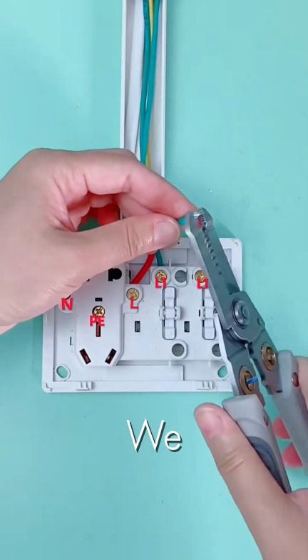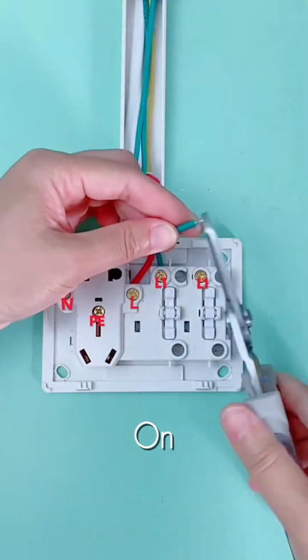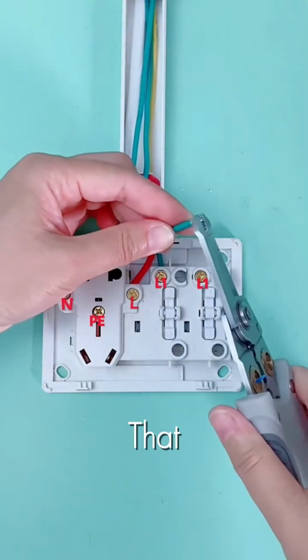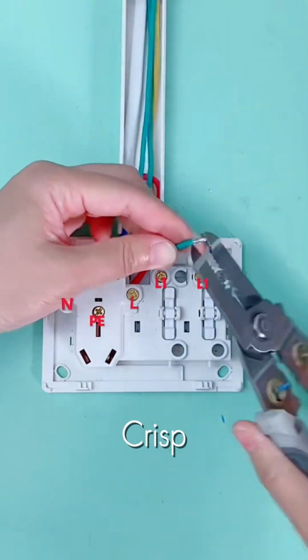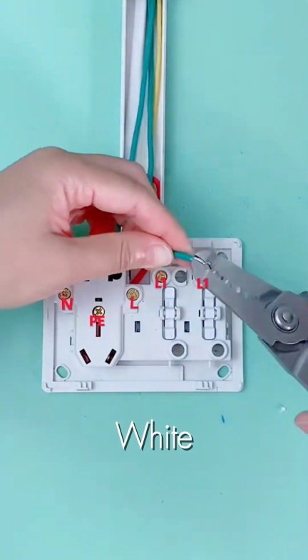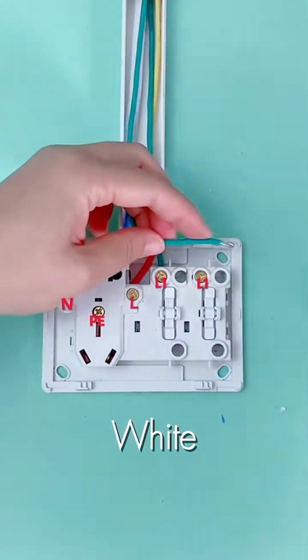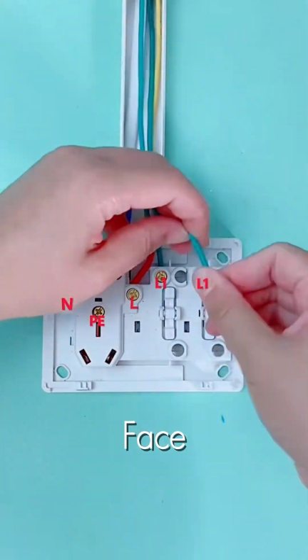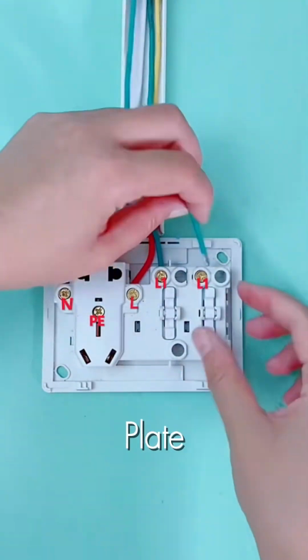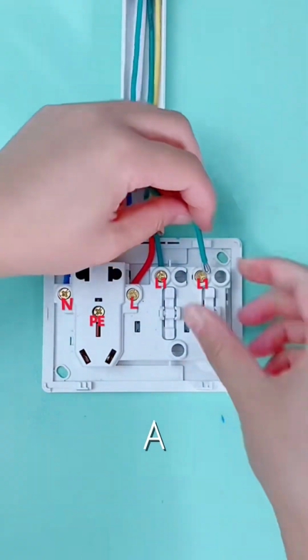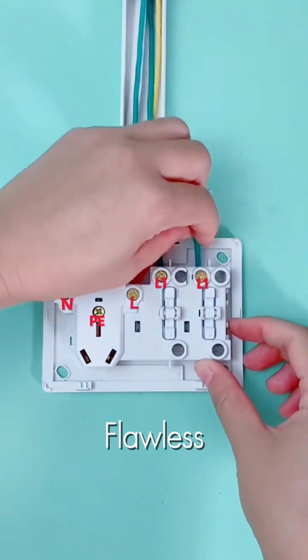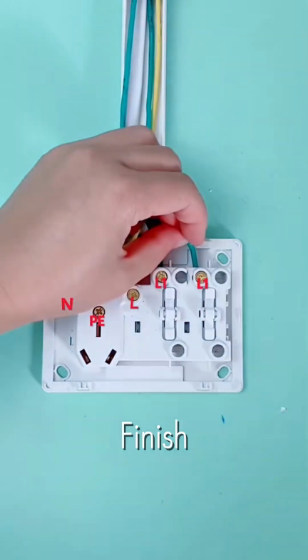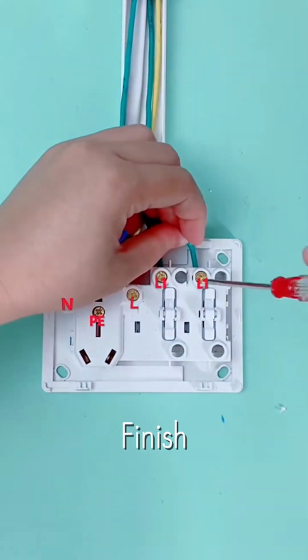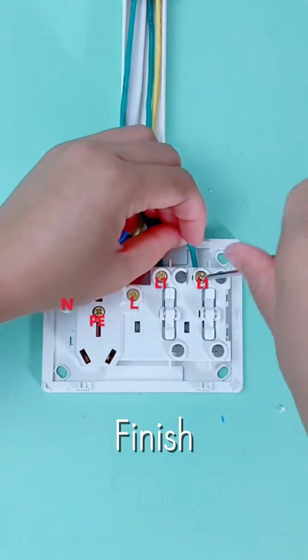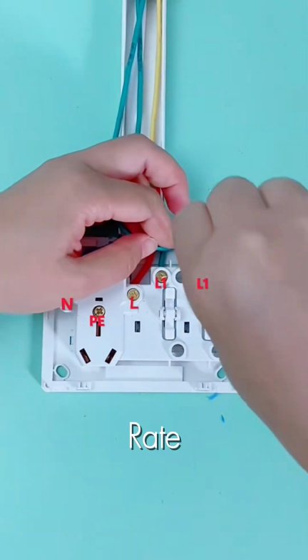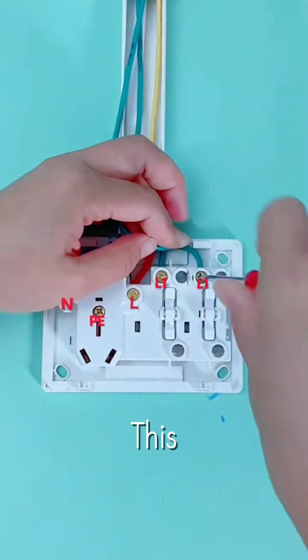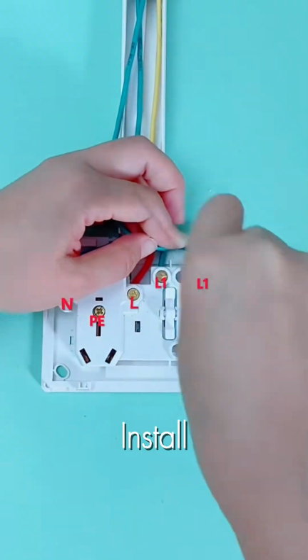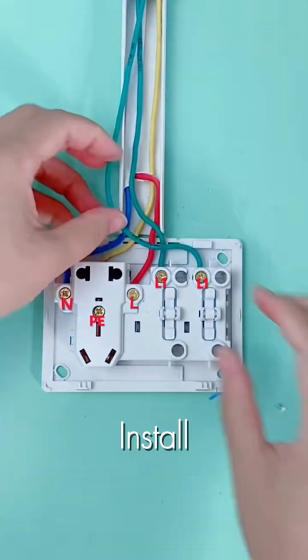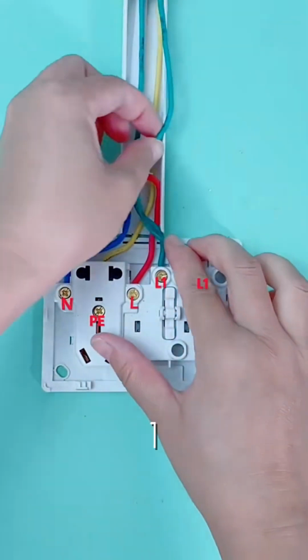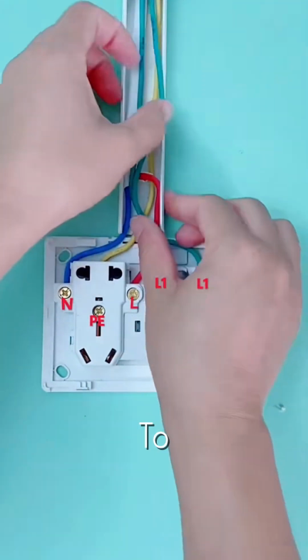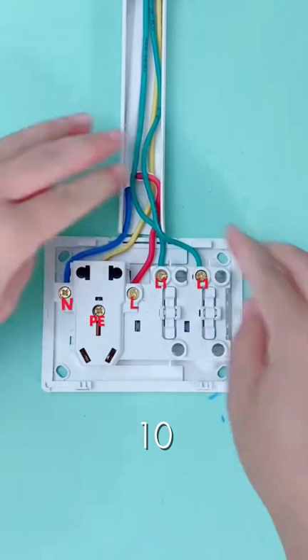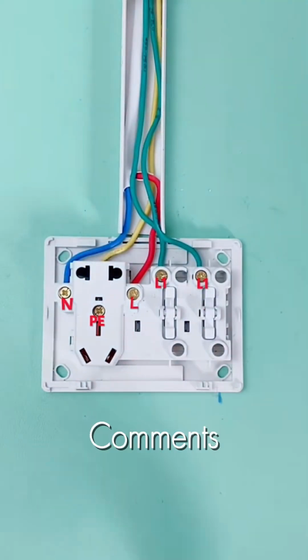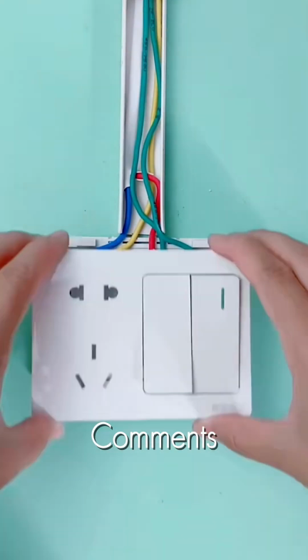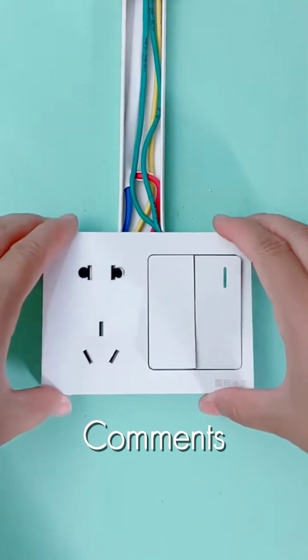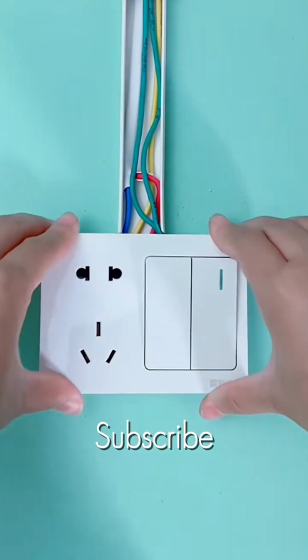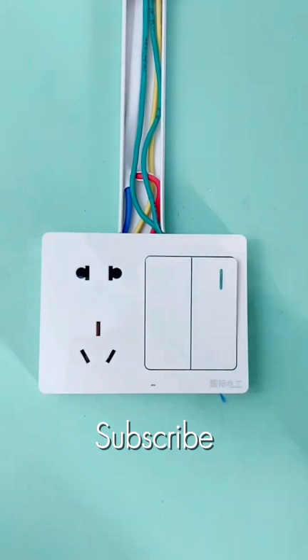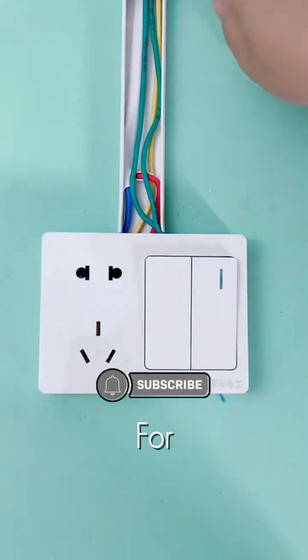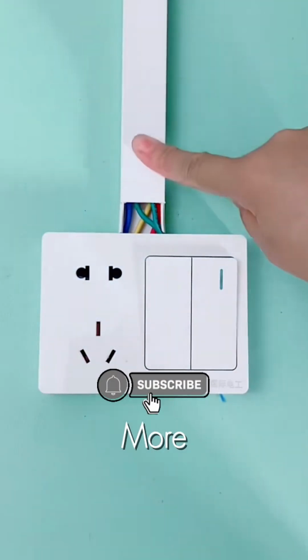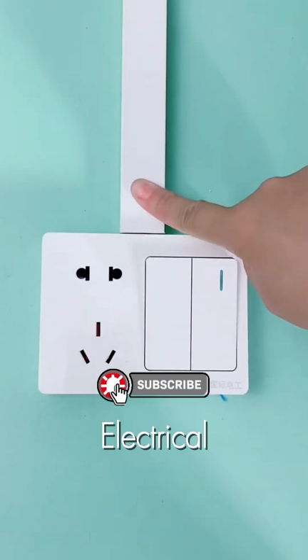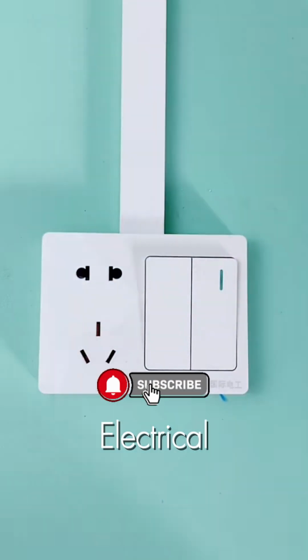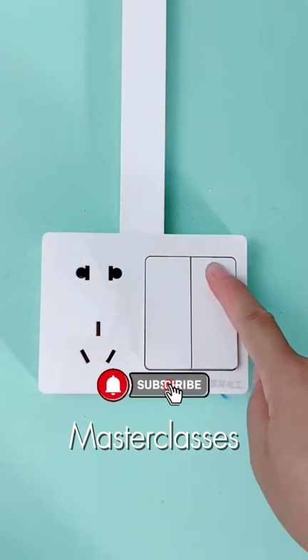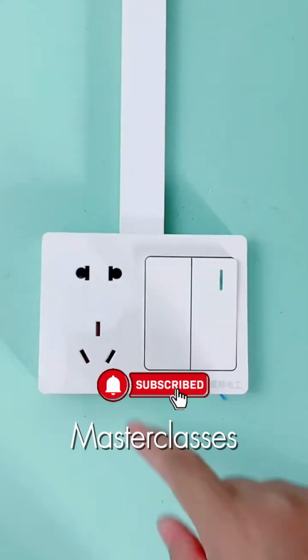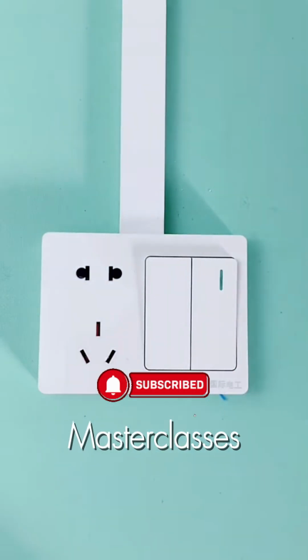Finally, we snap on that crisp white faceplate for a flawless finish. Rate this install from 1 to 10 in the comments and subscribe for more electrical masterclasses.